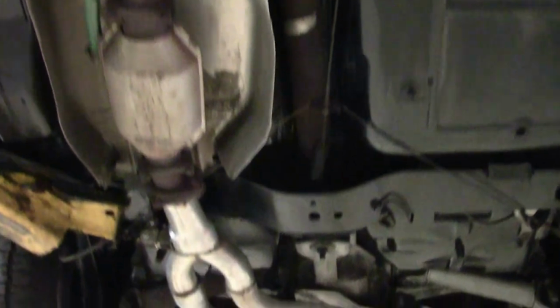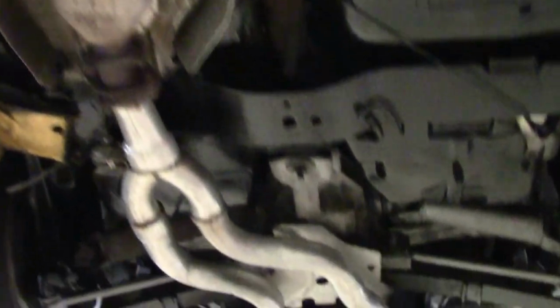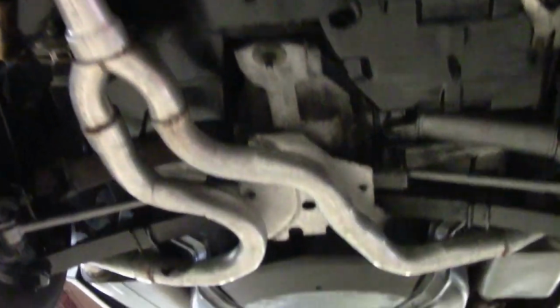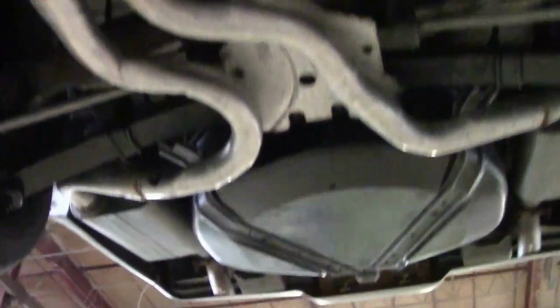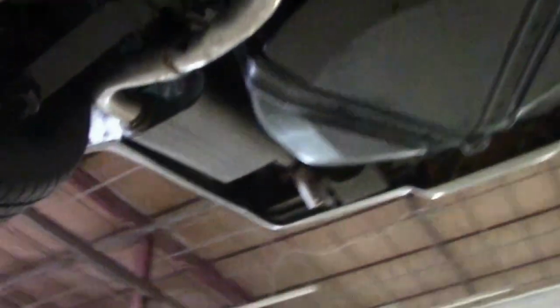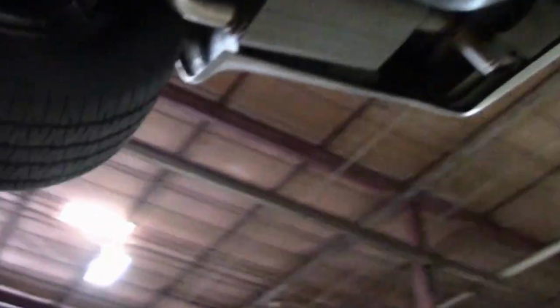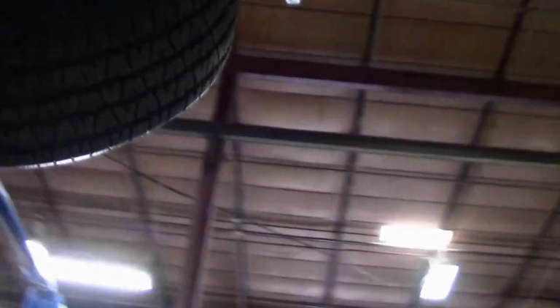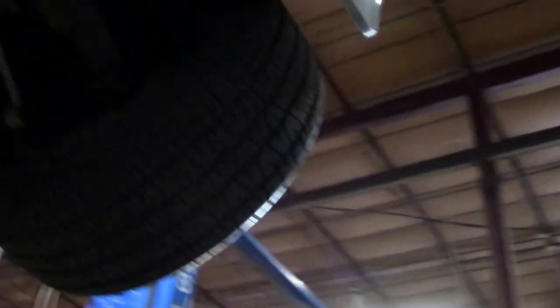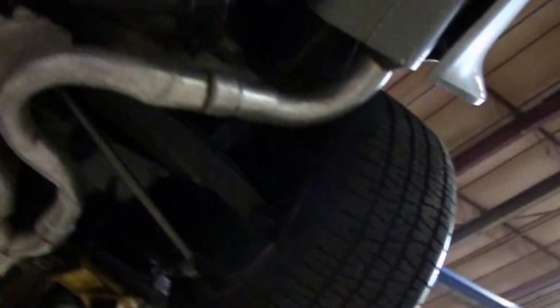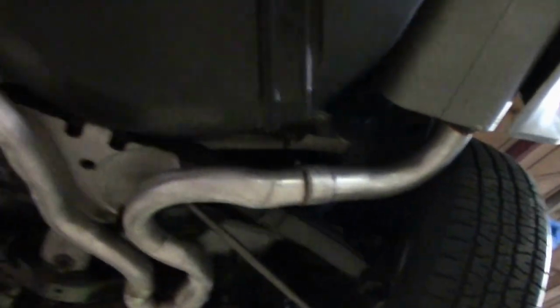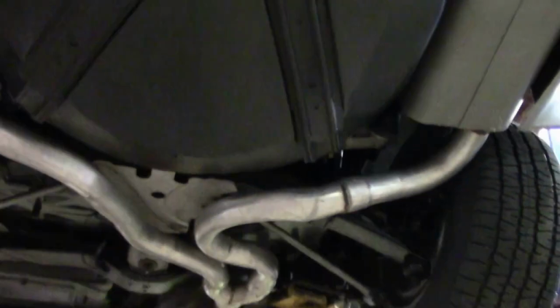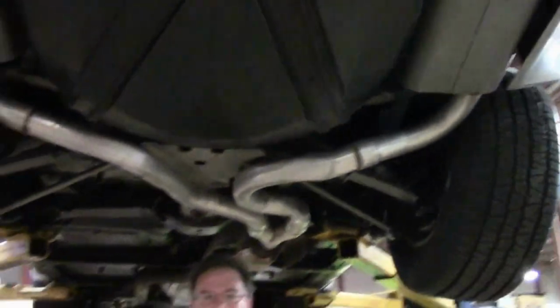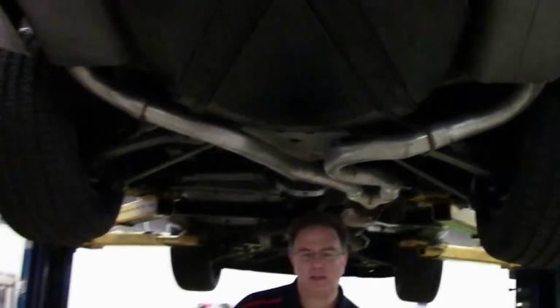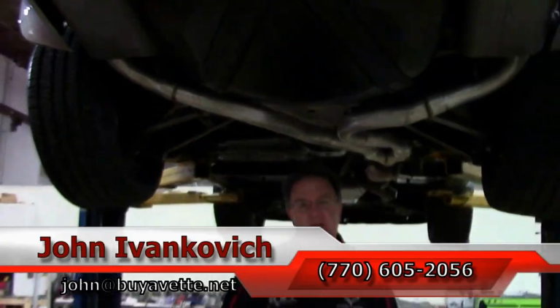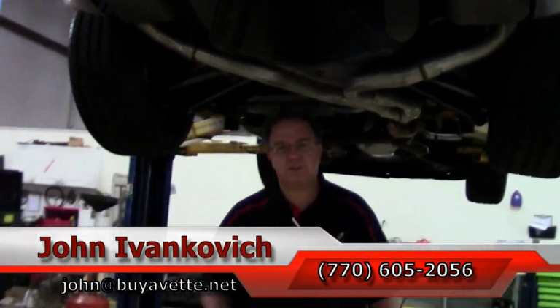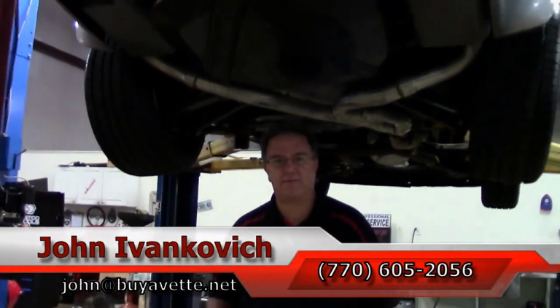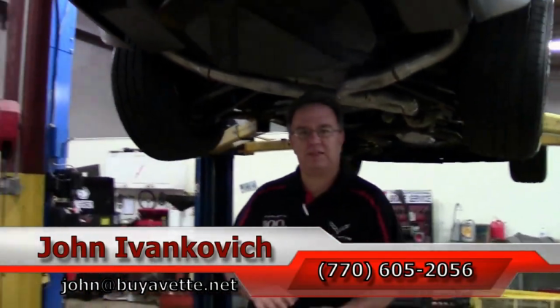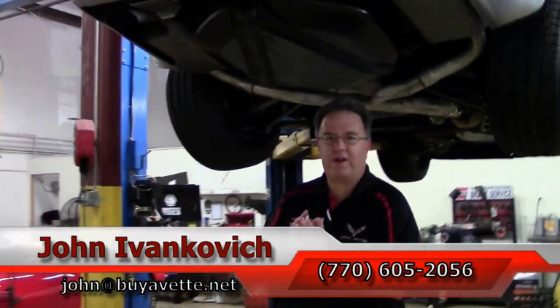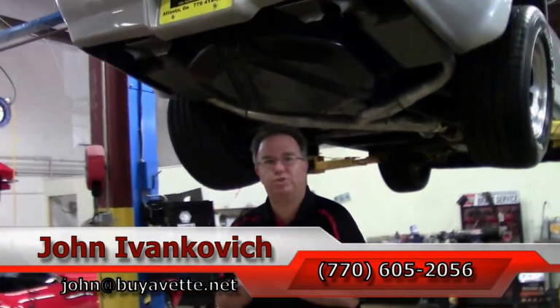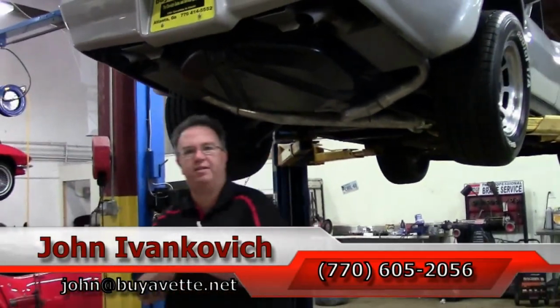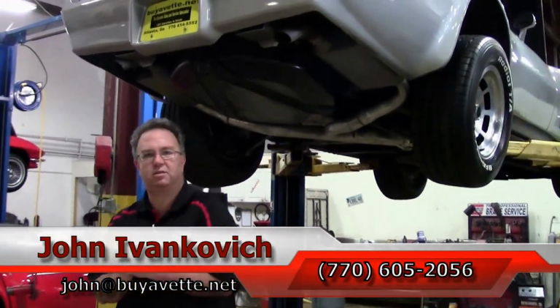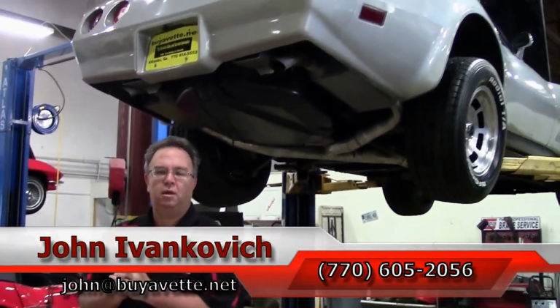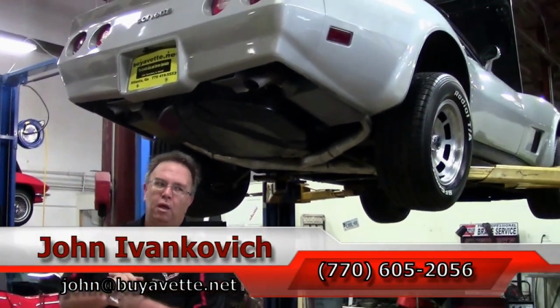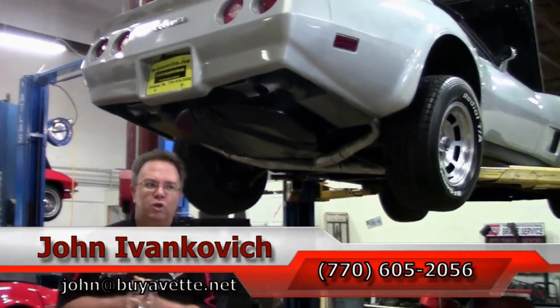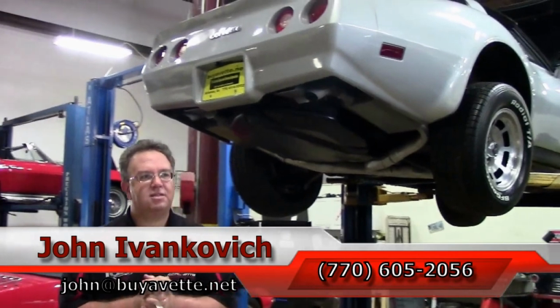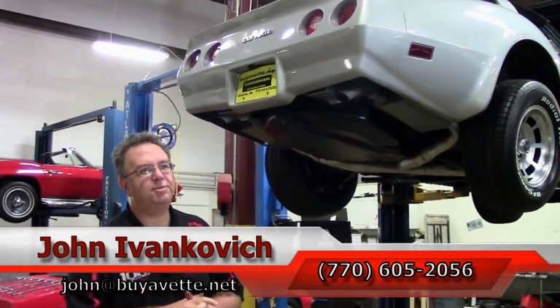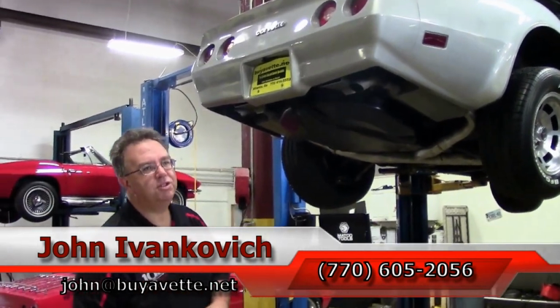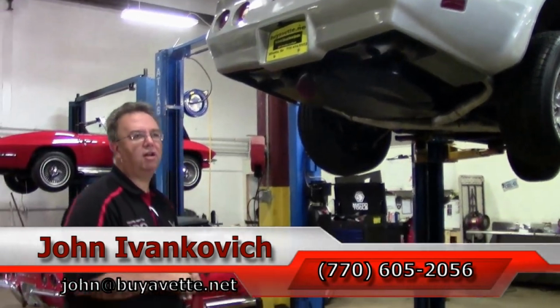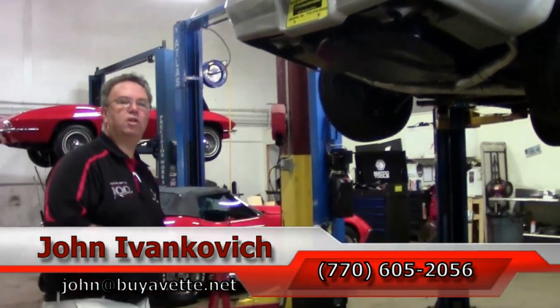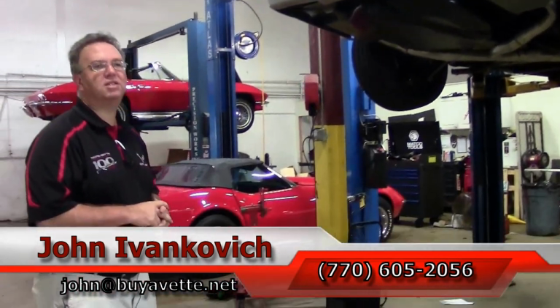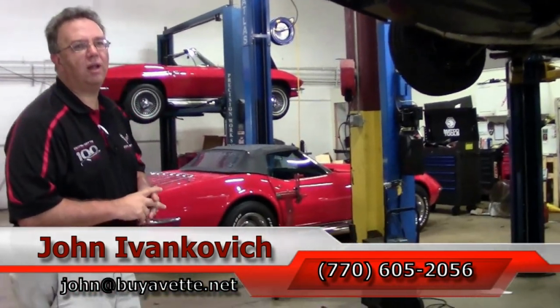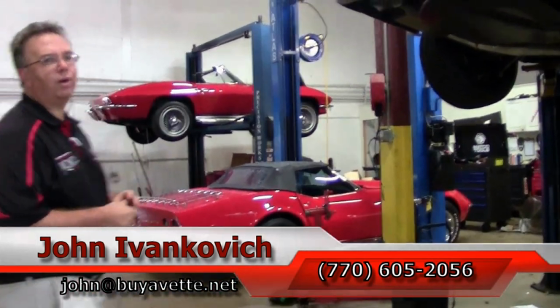If you'd like to know more about this Corvette or any of the hundreds we carry in stock, it's john@buyavet.net or 770-605-2056. Don't forget to subscribe to that YouTube channel and we'll look forward to seeing you all out on the road.